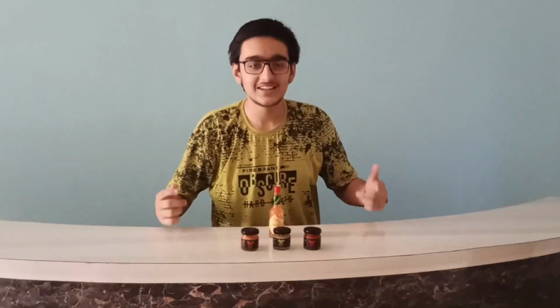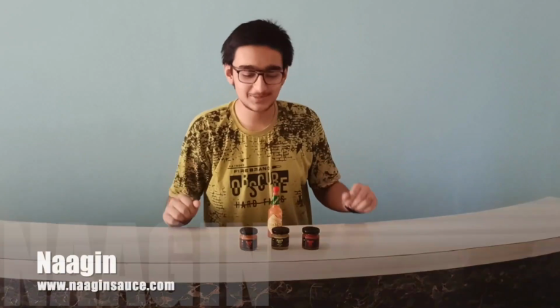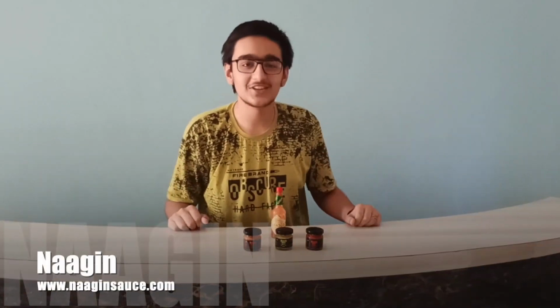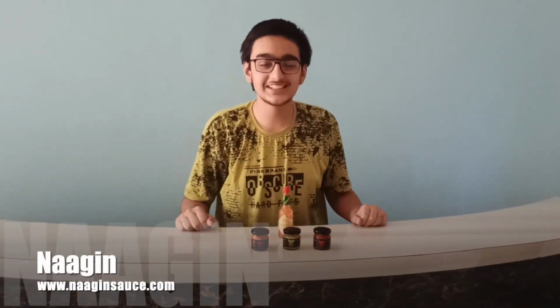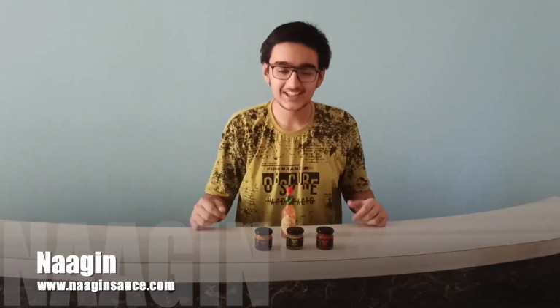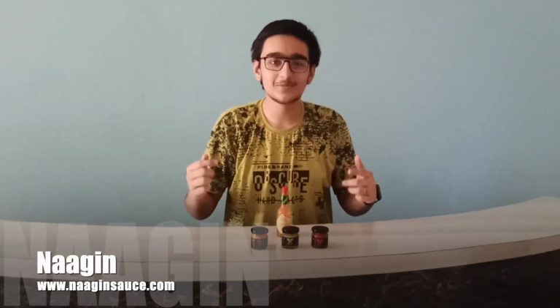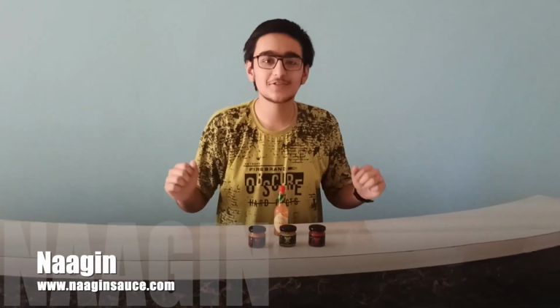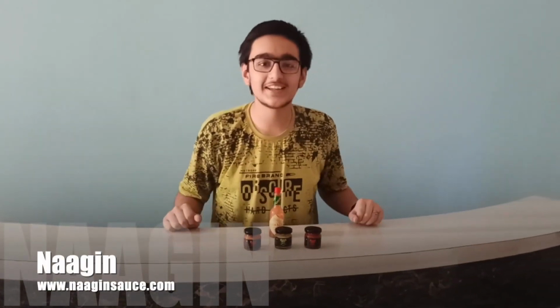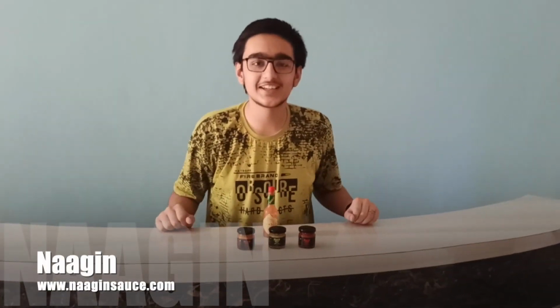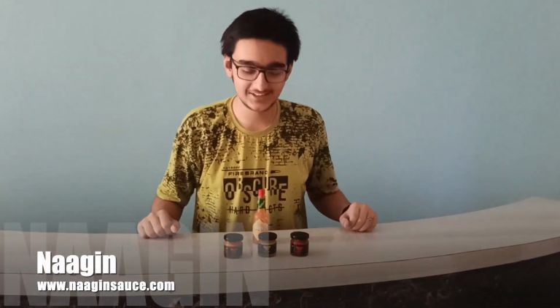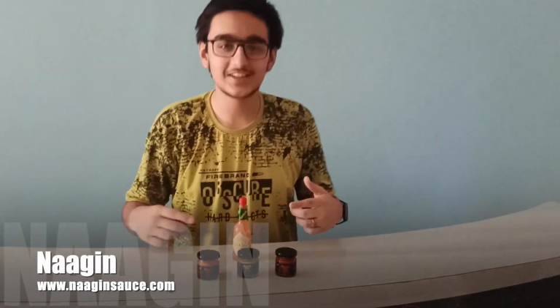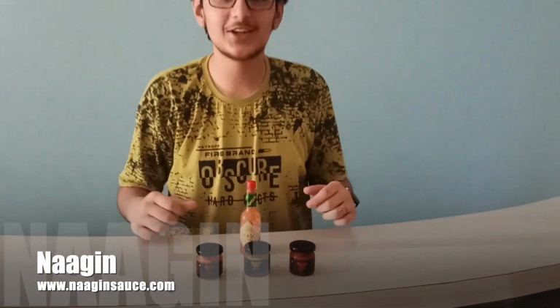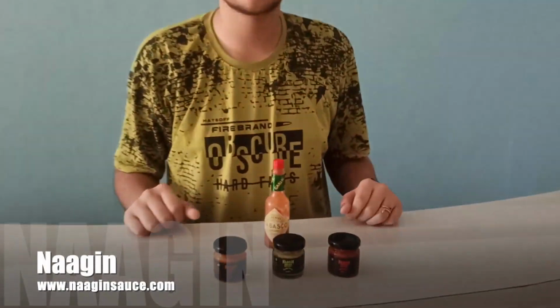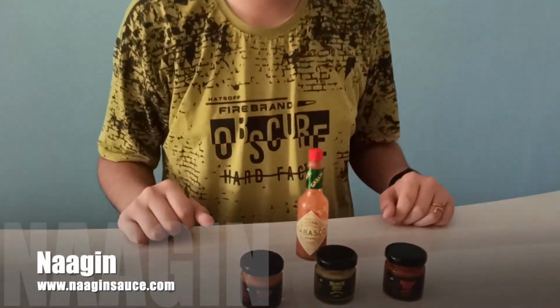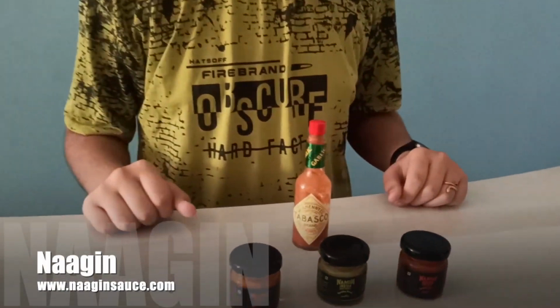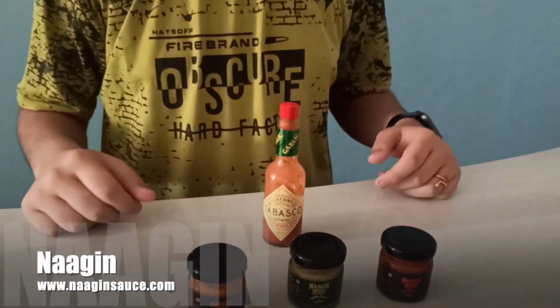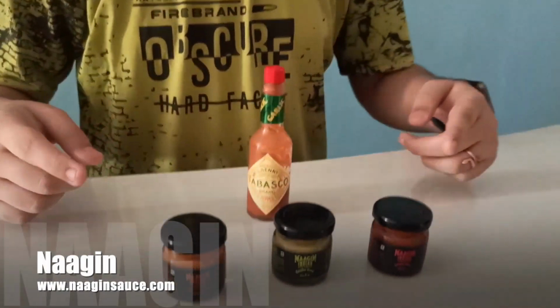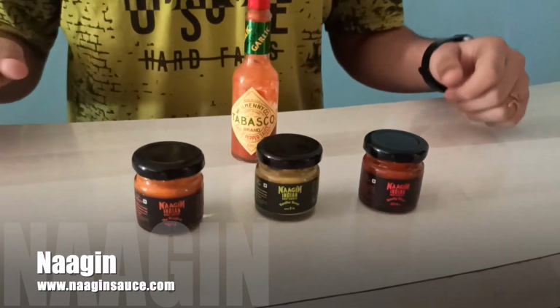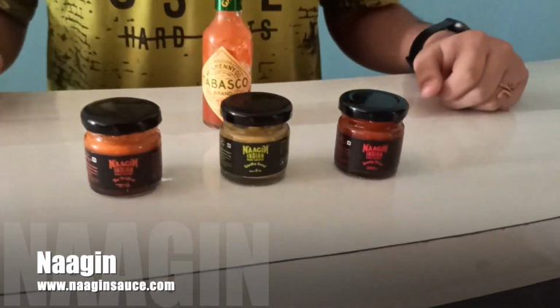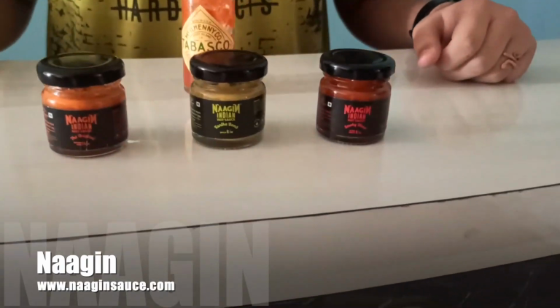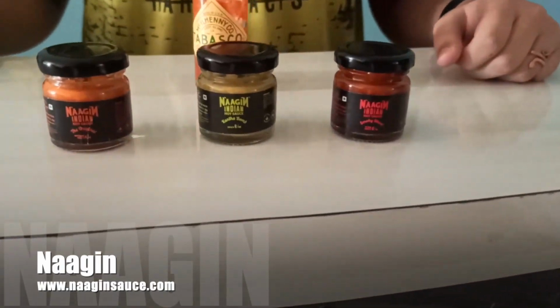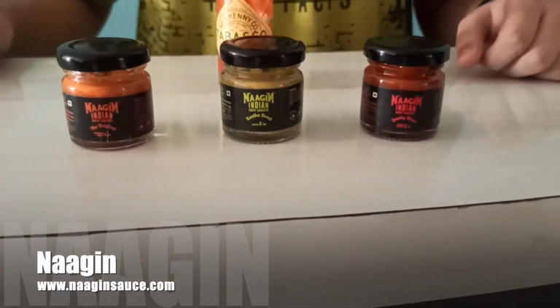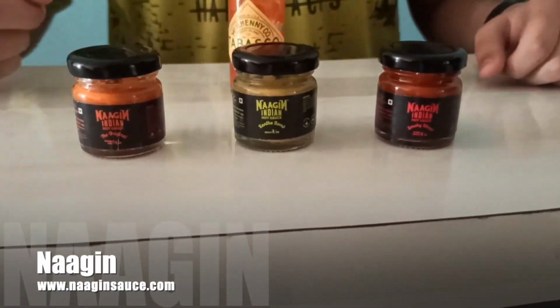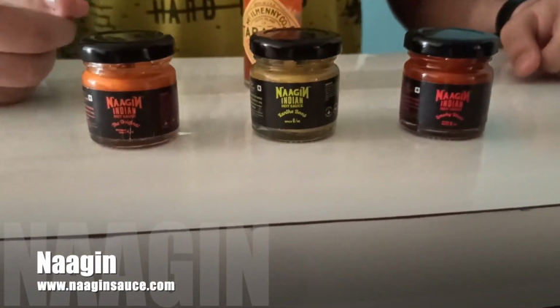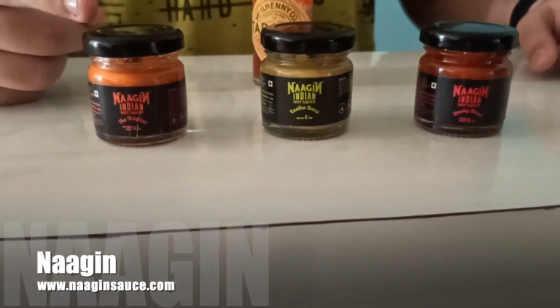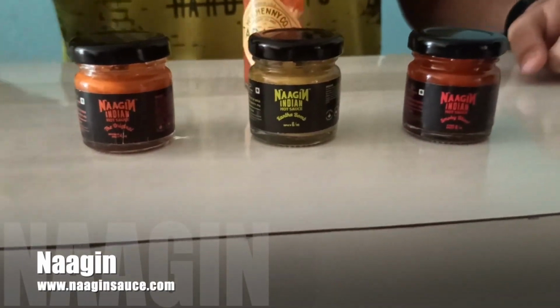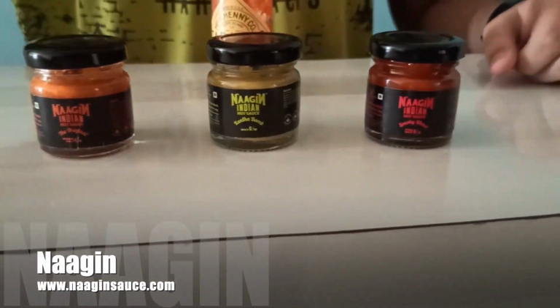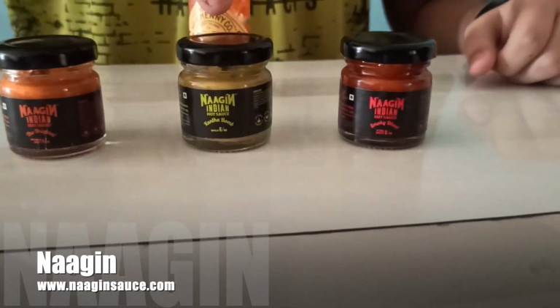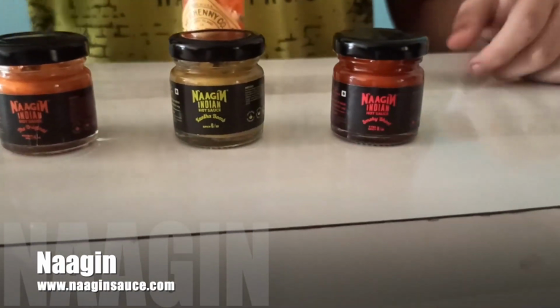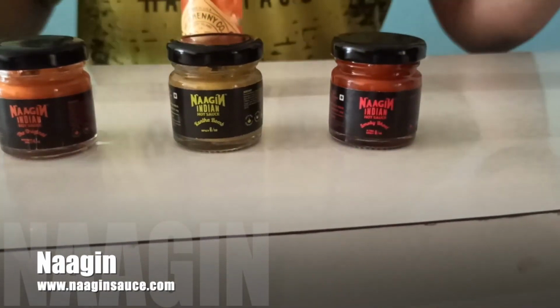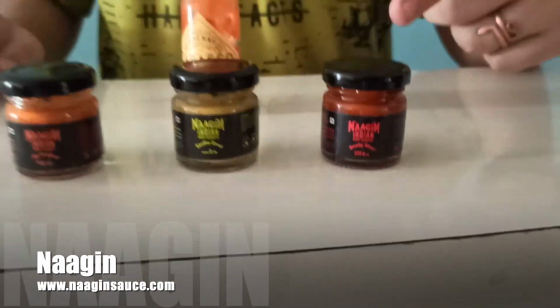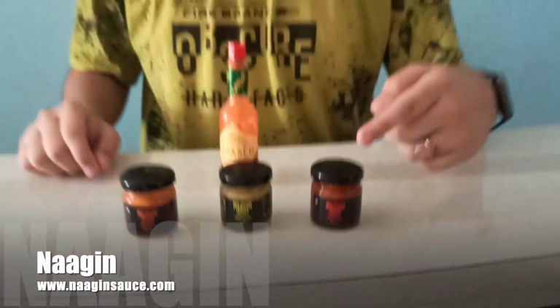Last but not the least — the most fiery collection. The well known Tabasco sauce, and the newly launched Nagen sauces: the original Kanta Bomb and the Smoky Bhoot.